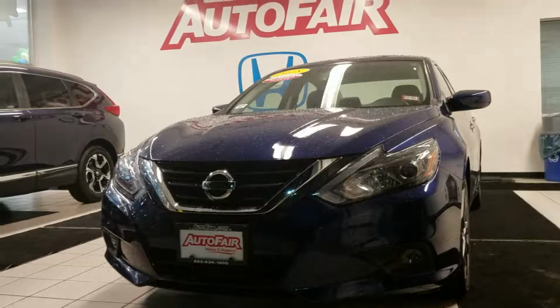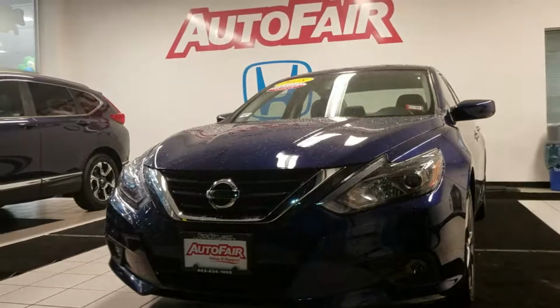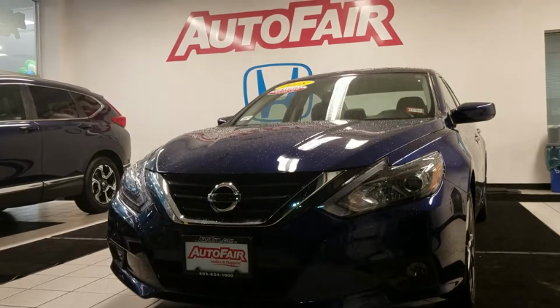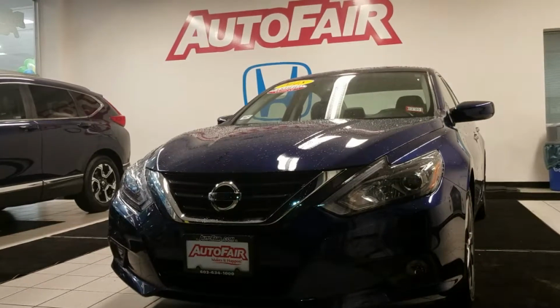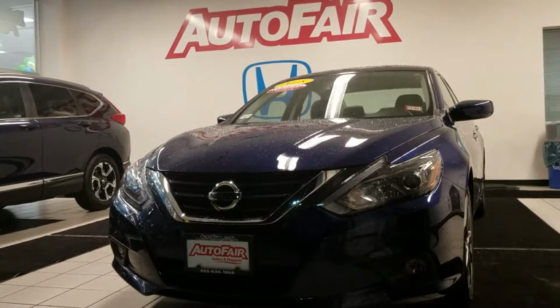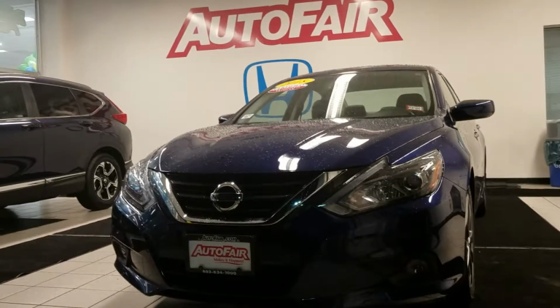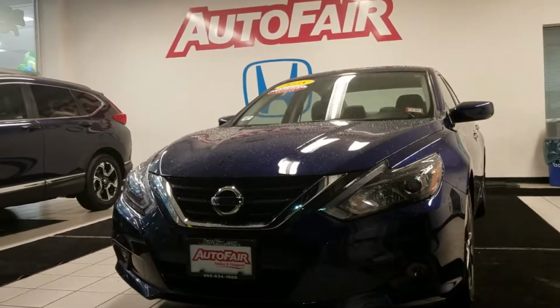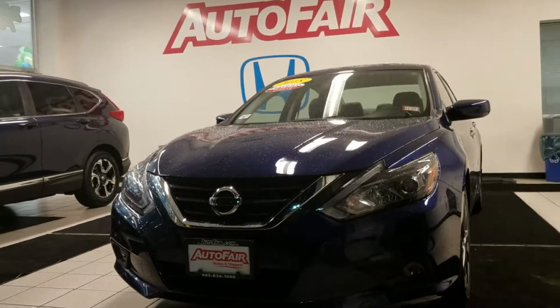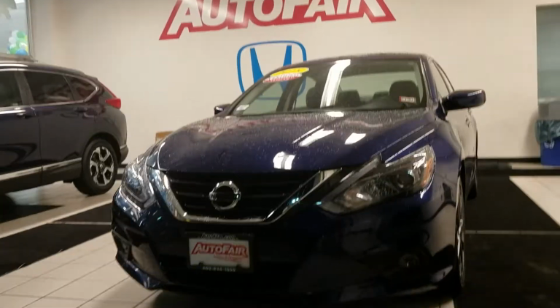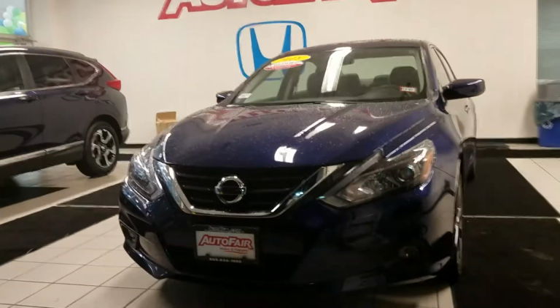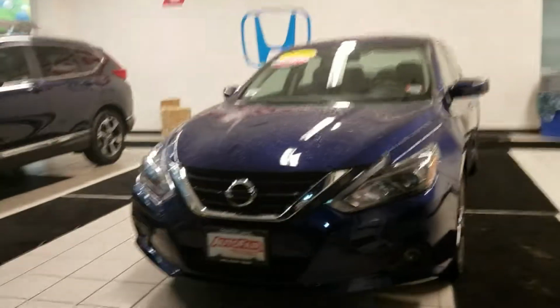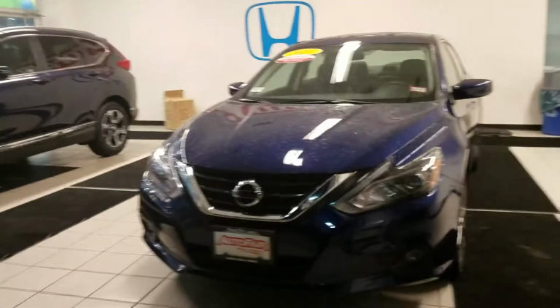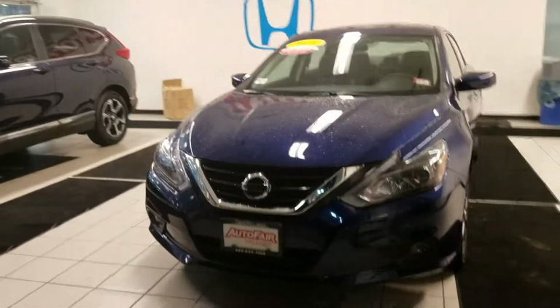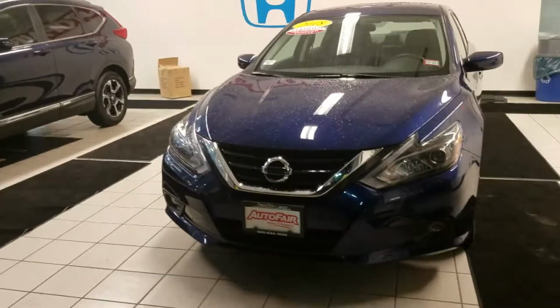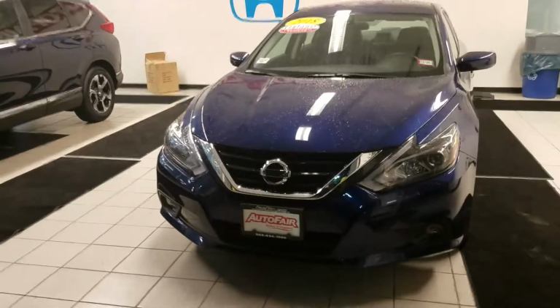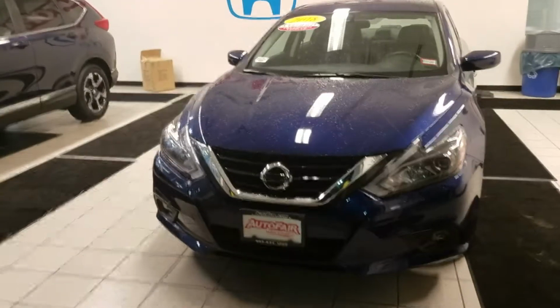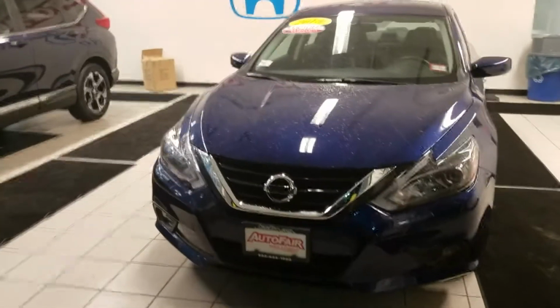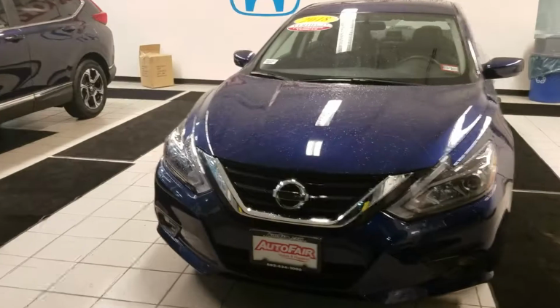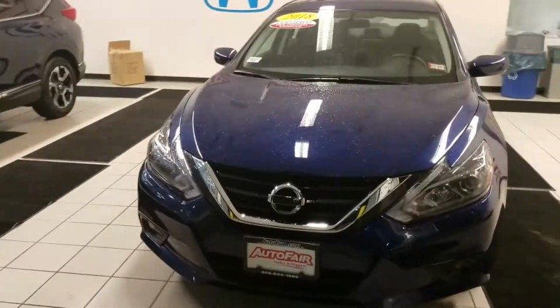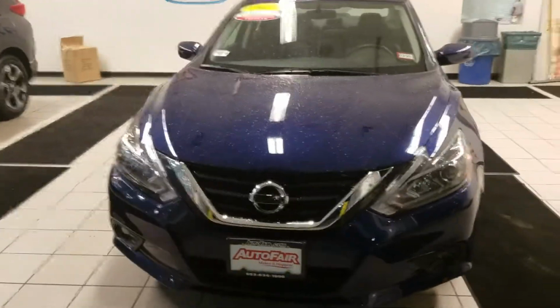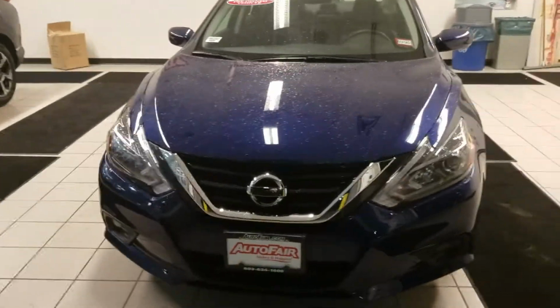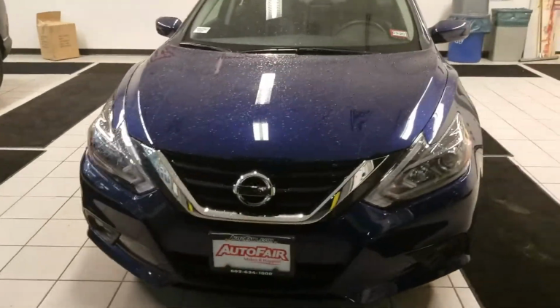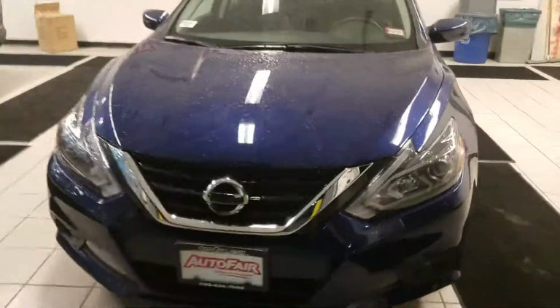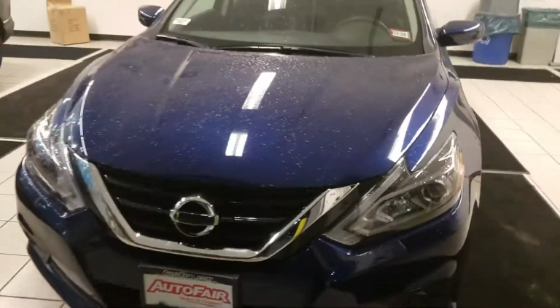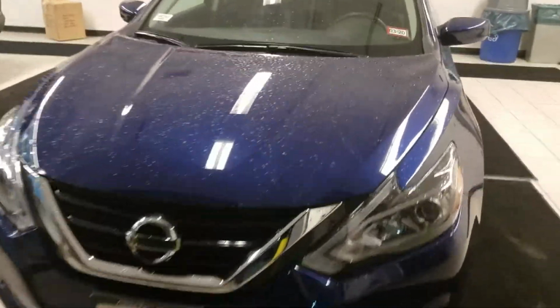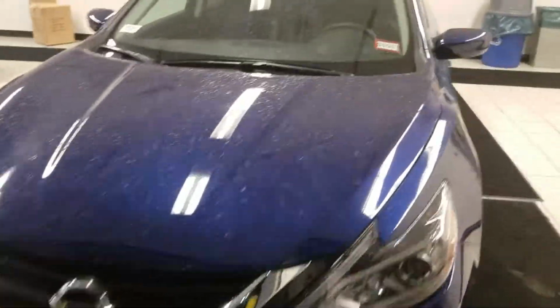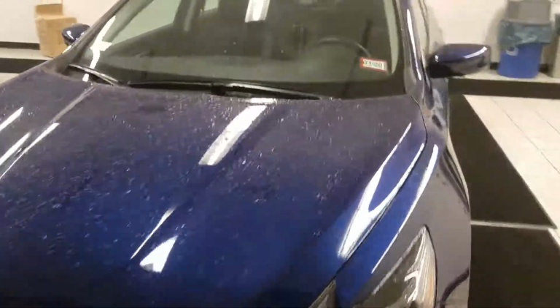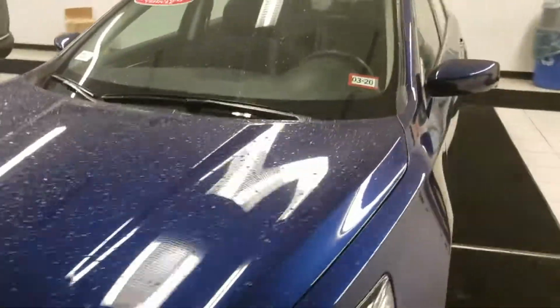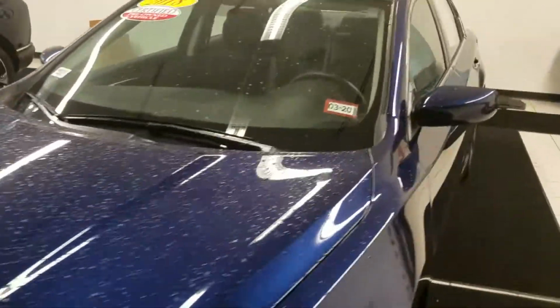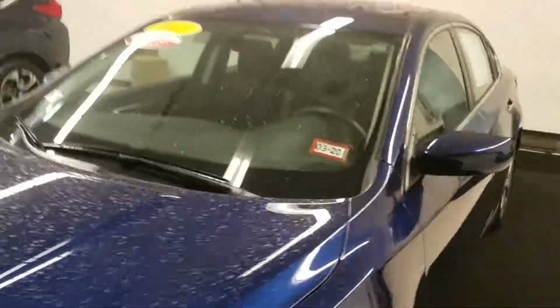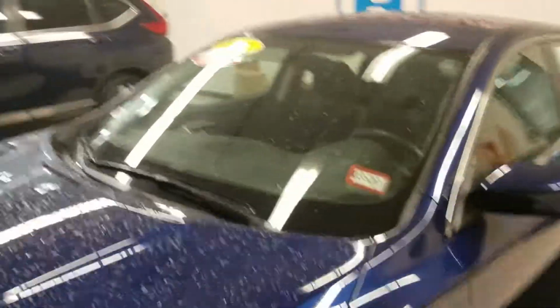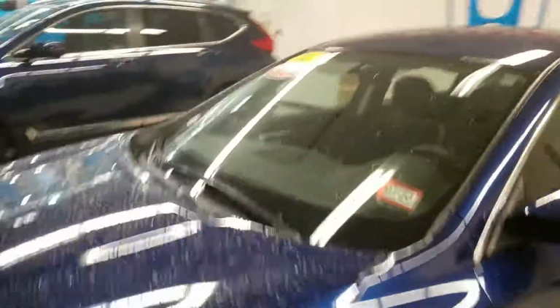Hello Seth, this is Jeff Redlinger with AutoFair Honda. I'm standing here with the 2018 Nissan Altima Special Edition, and let's take a quick walk around.